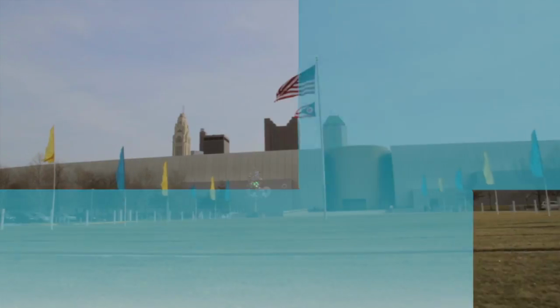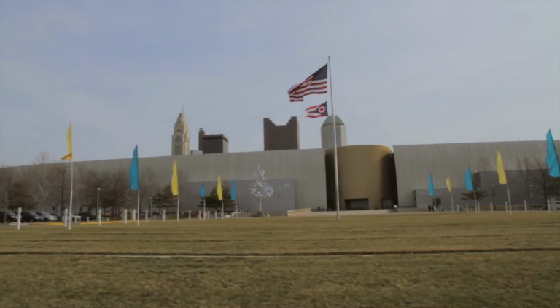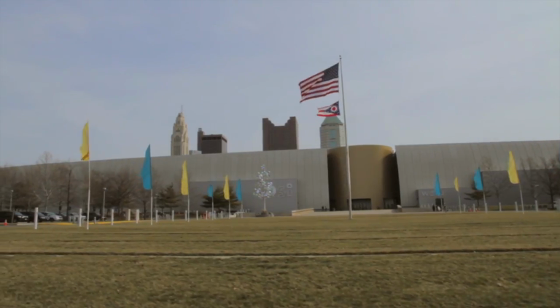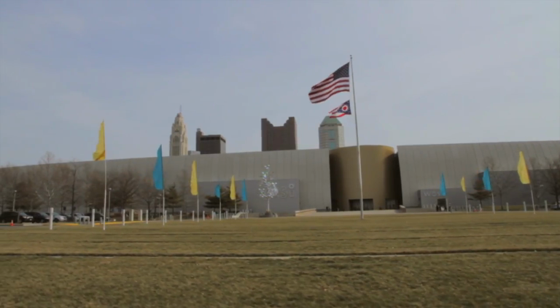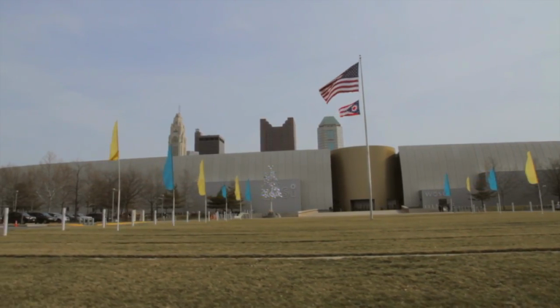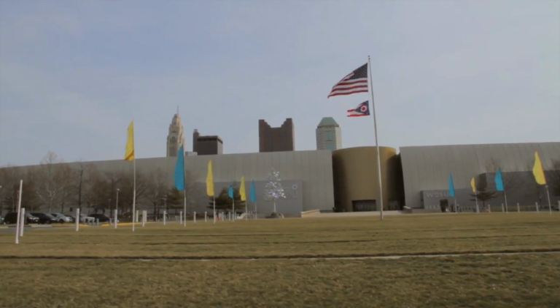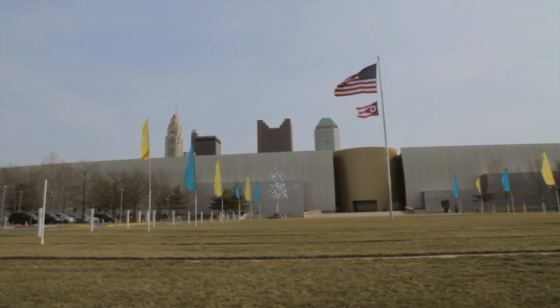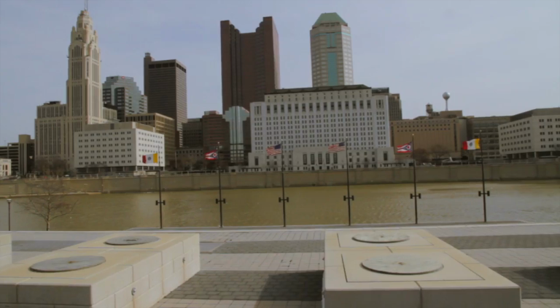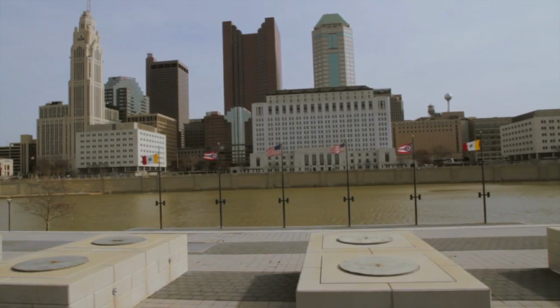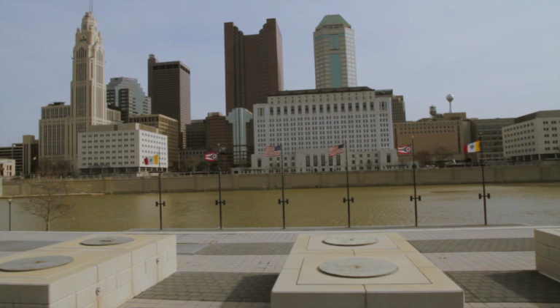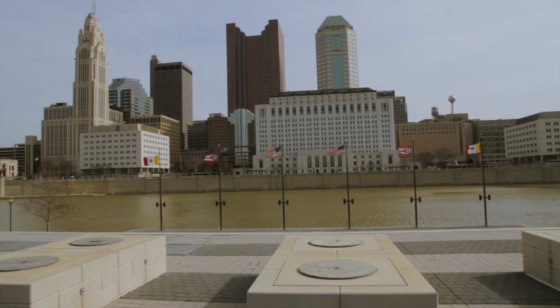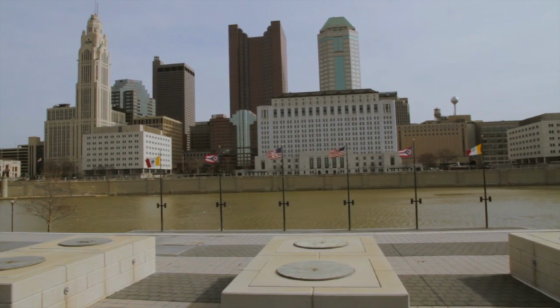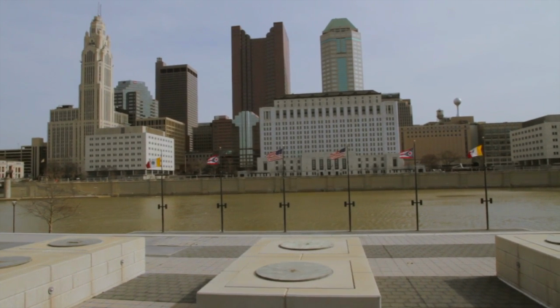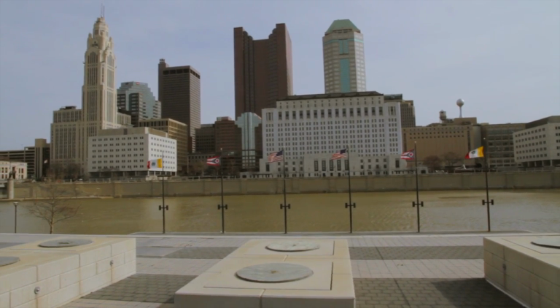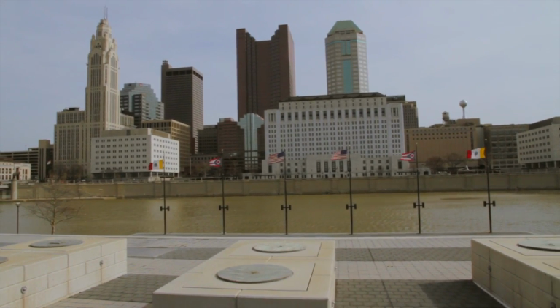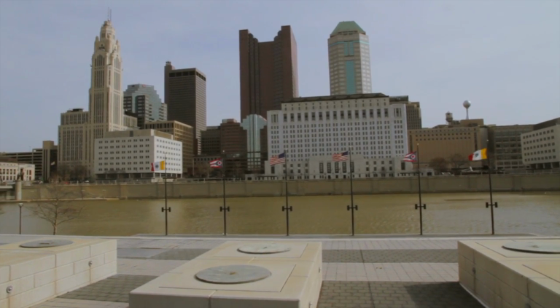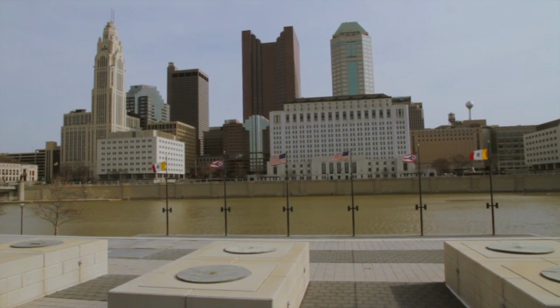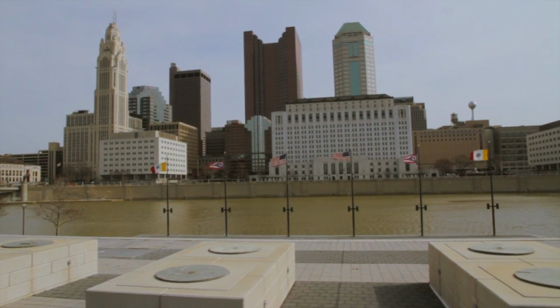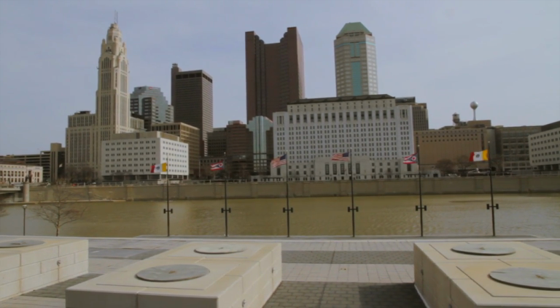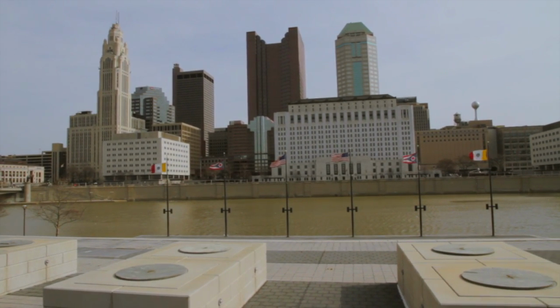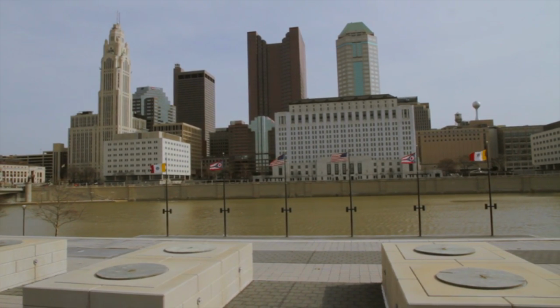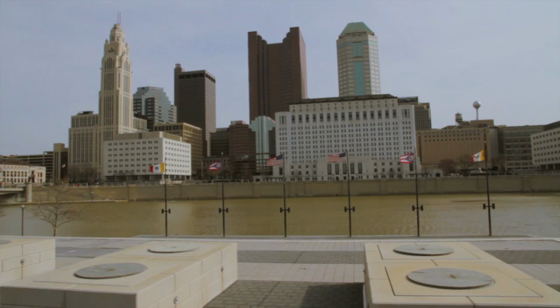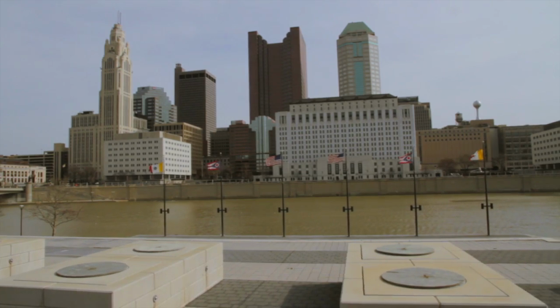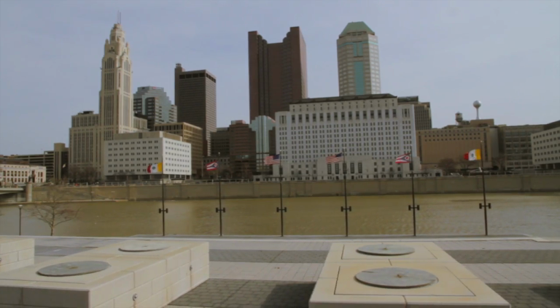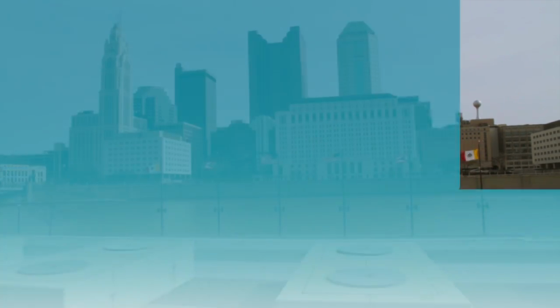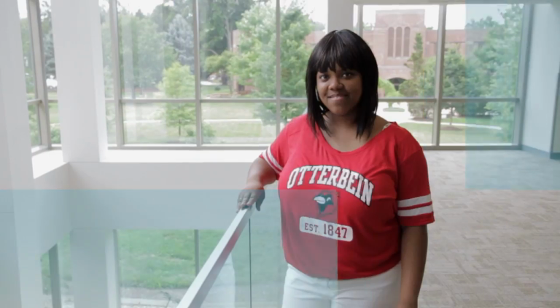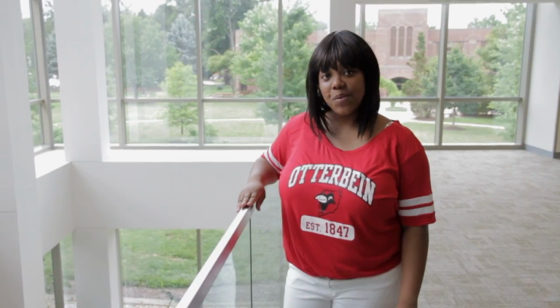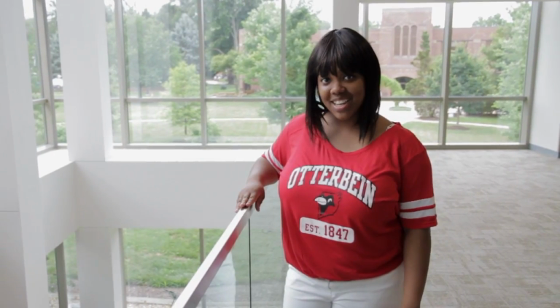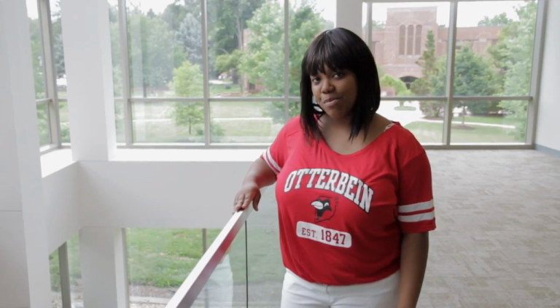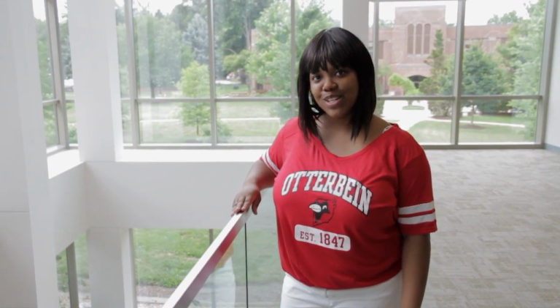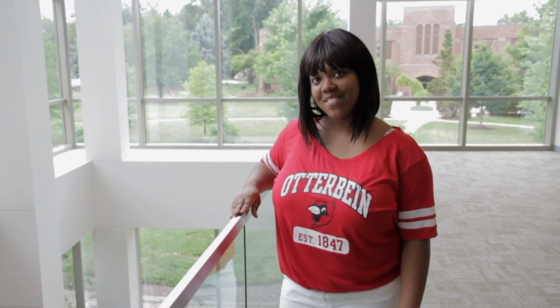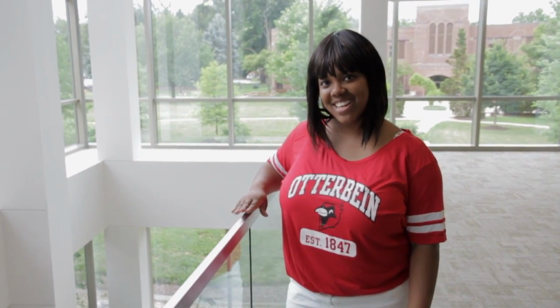Living near the state's capital has its advantages, with several large healthcare systems, engineering firms, science labs, and living labs like Alum Creek and Hoover Reservoir. Well, that's it! I hope you enjoy your tour of the Science Center!